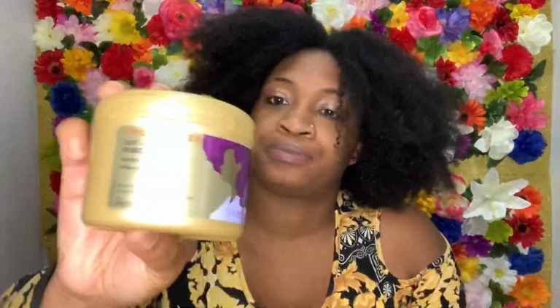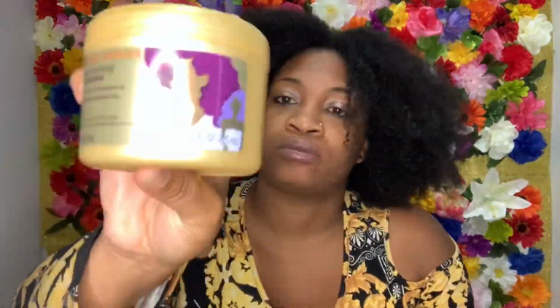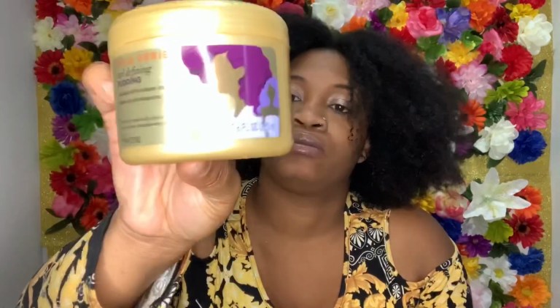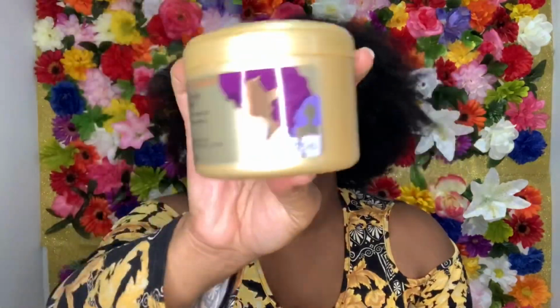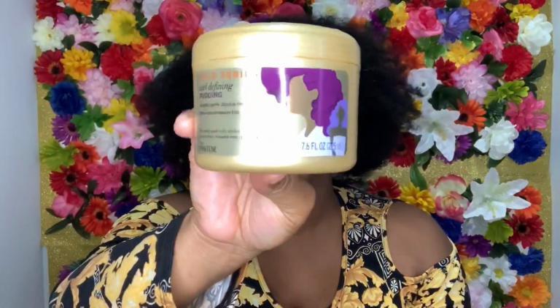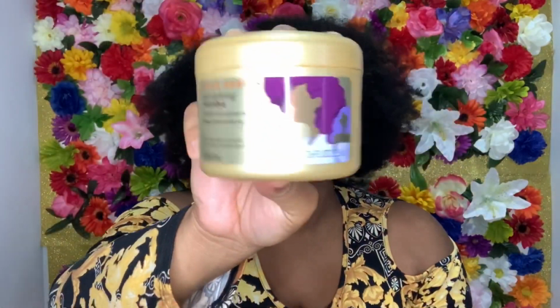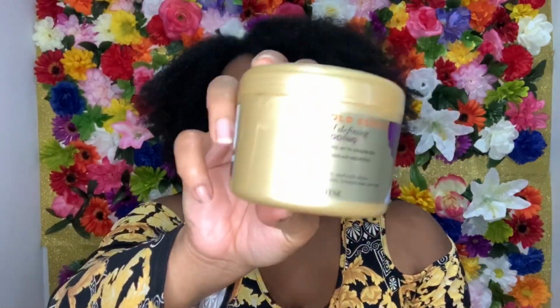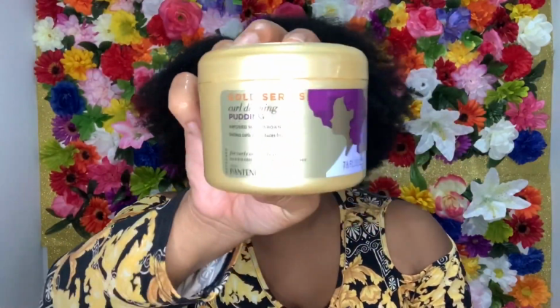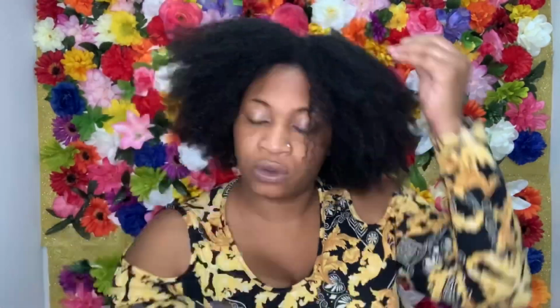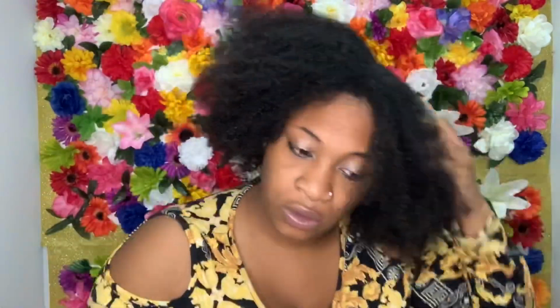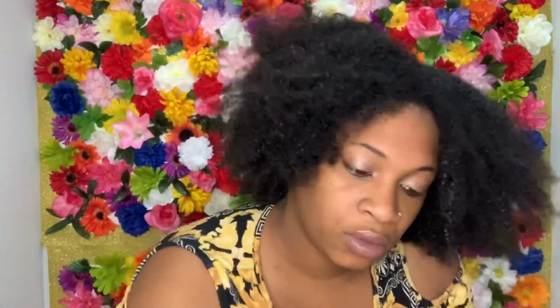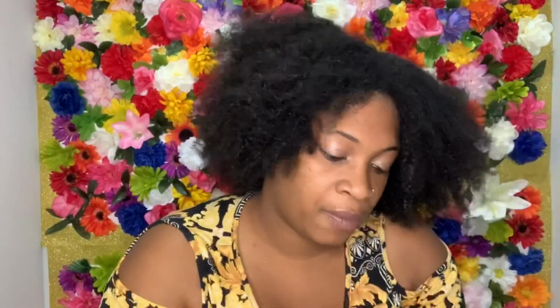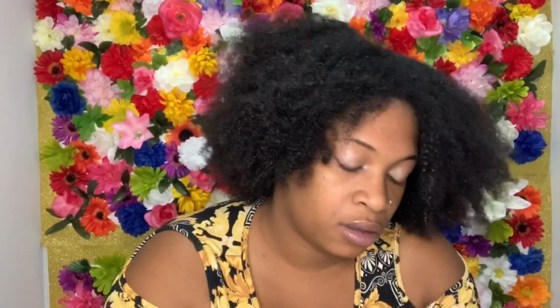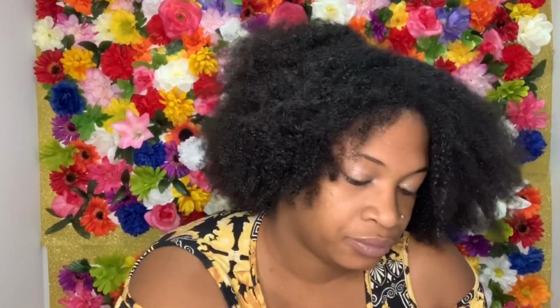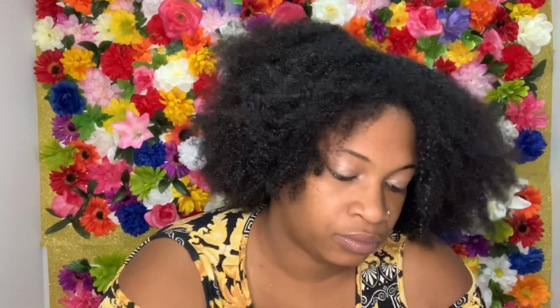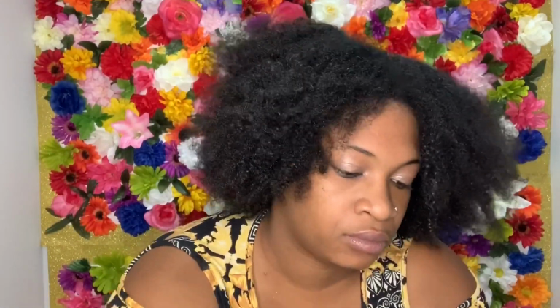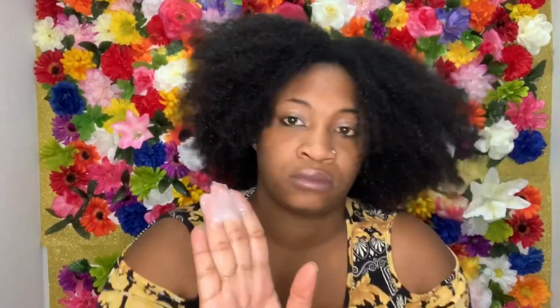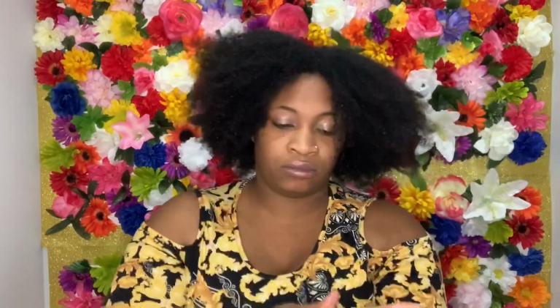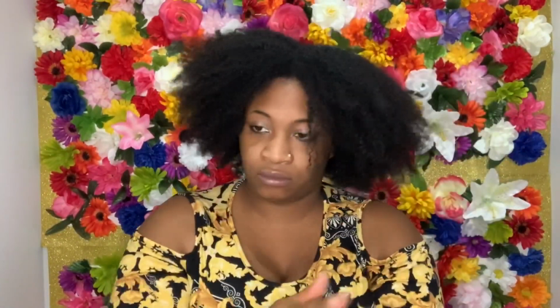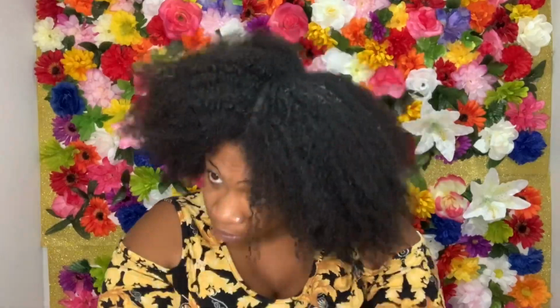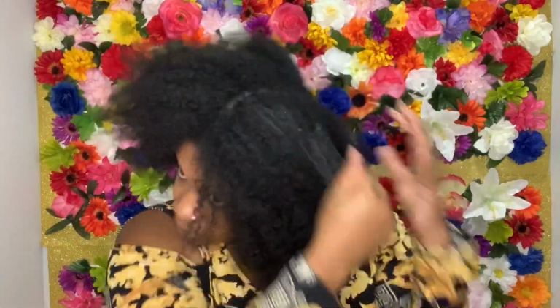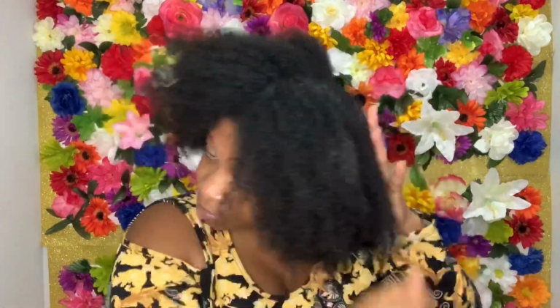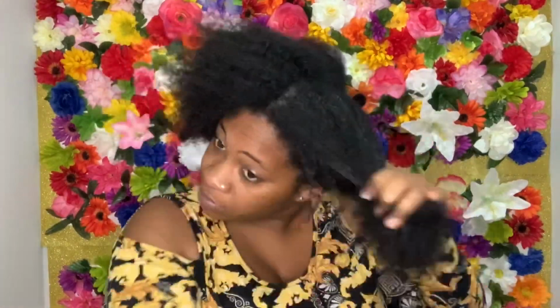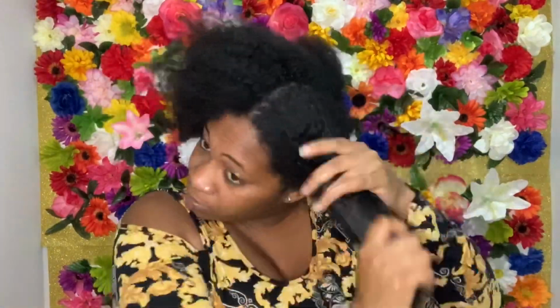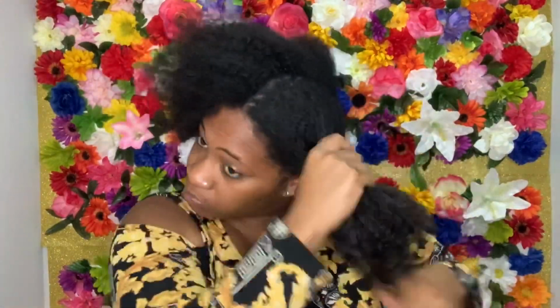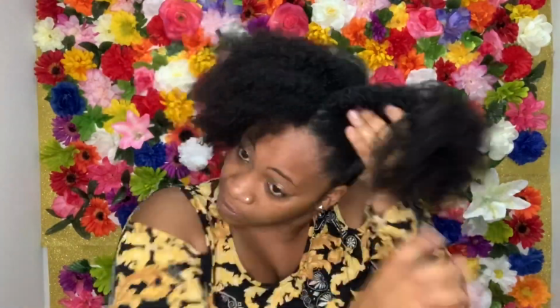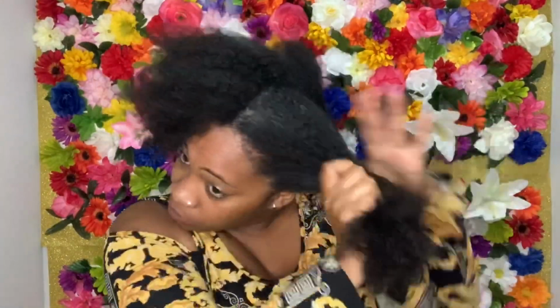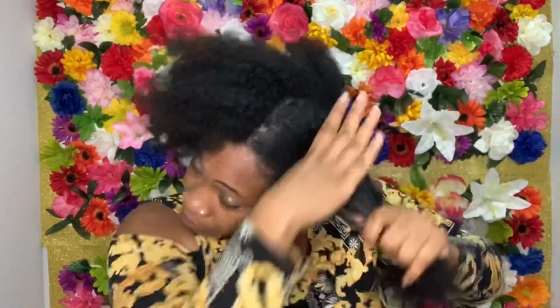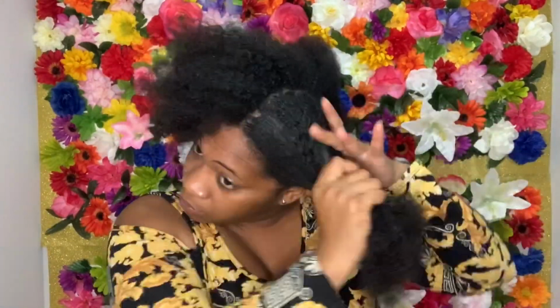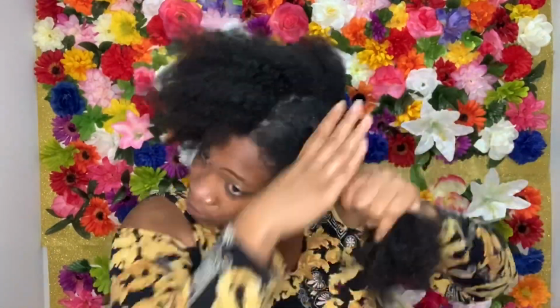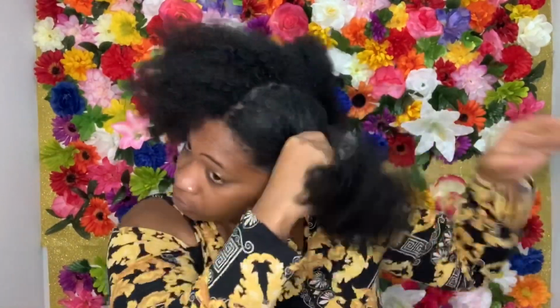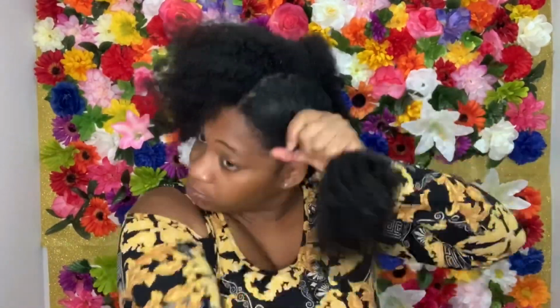So now I'm just going in with my Pantene Curl Defining Pudding and I'm going to disperse that through my hair as well. This is going to activate our curls before we start our first style.